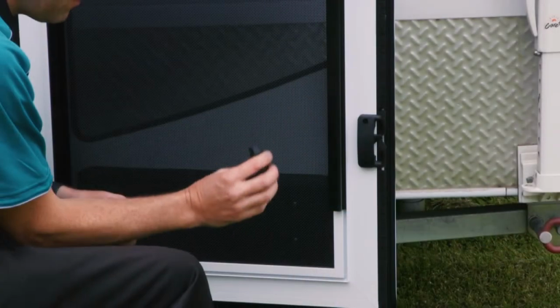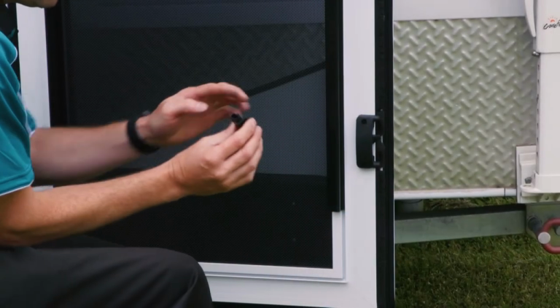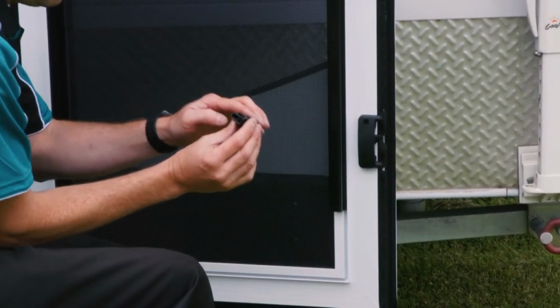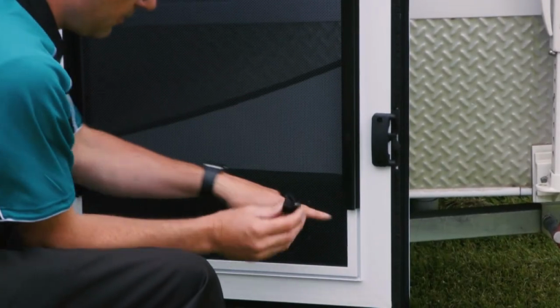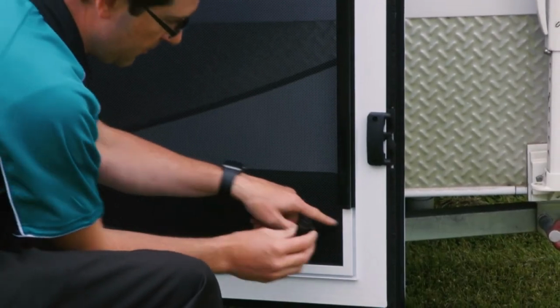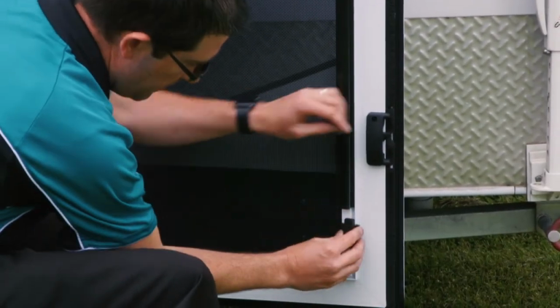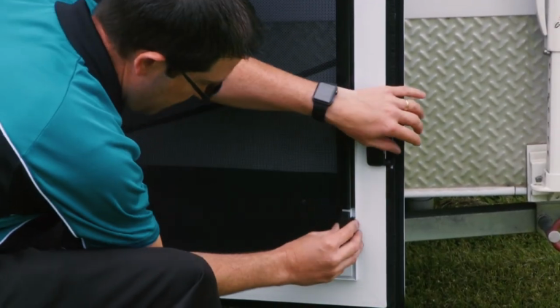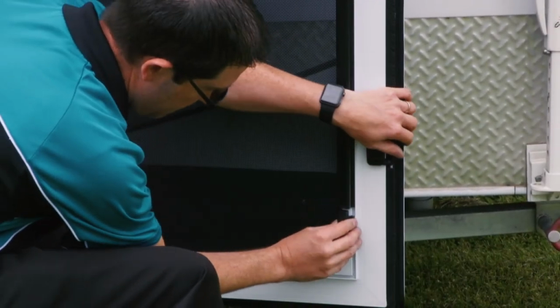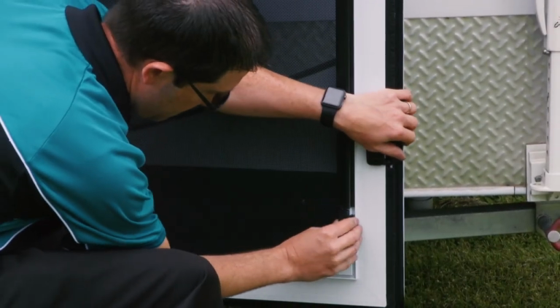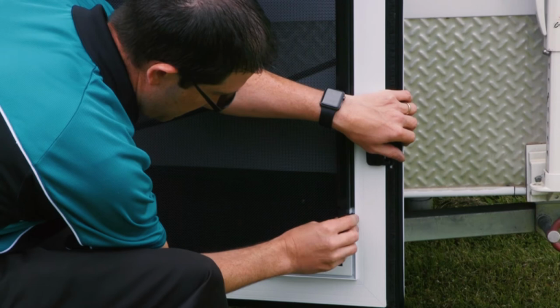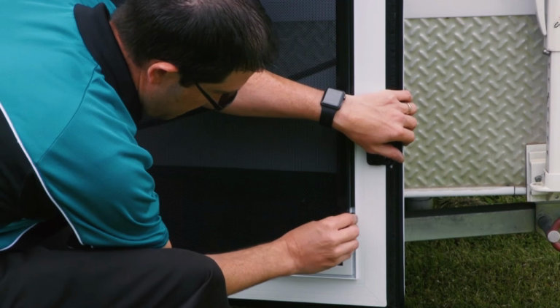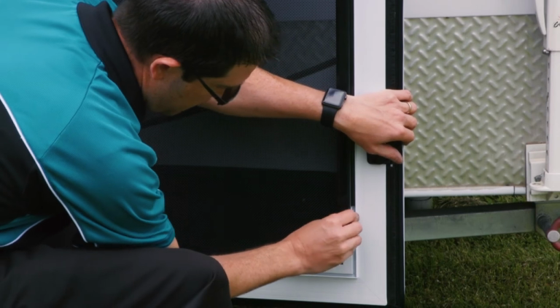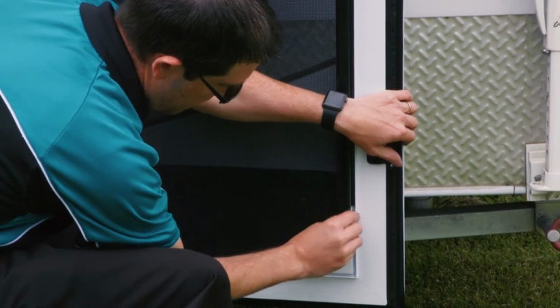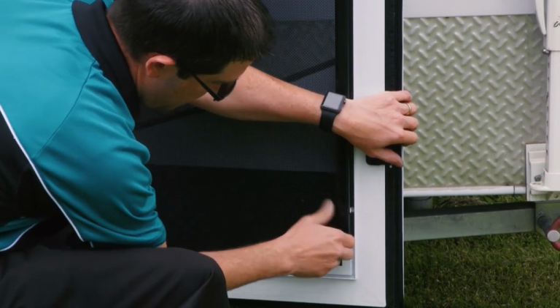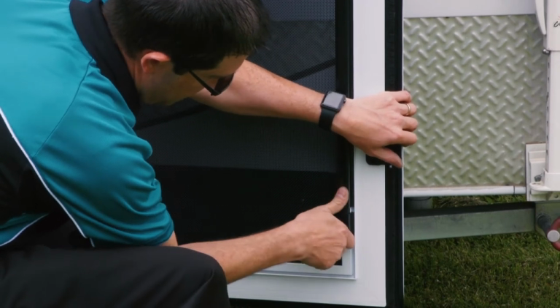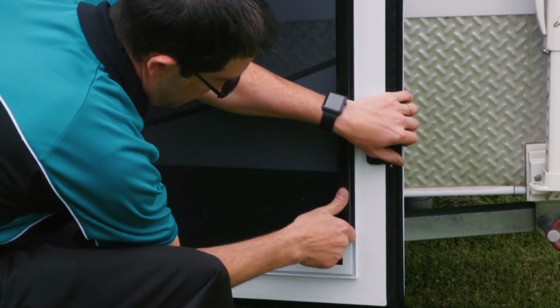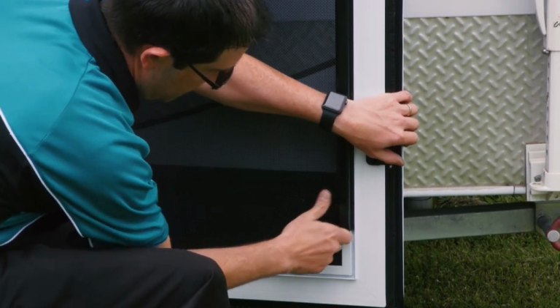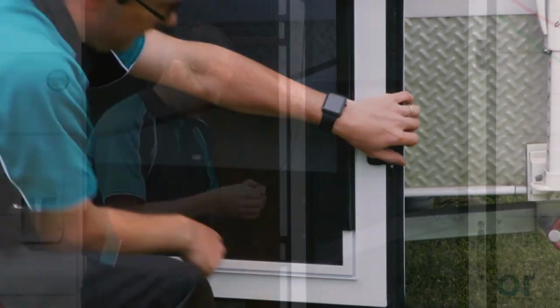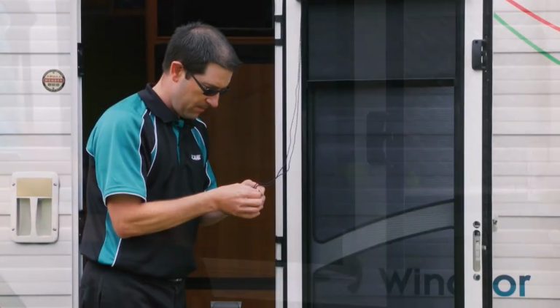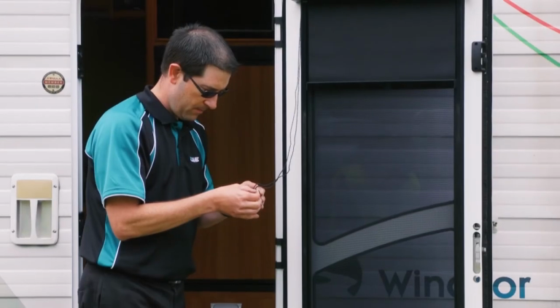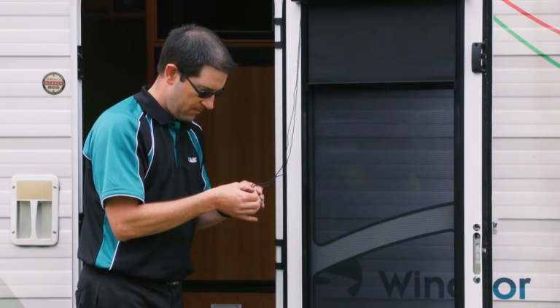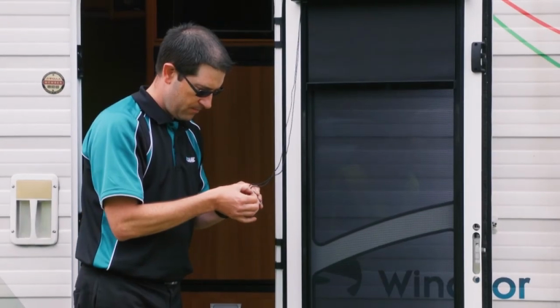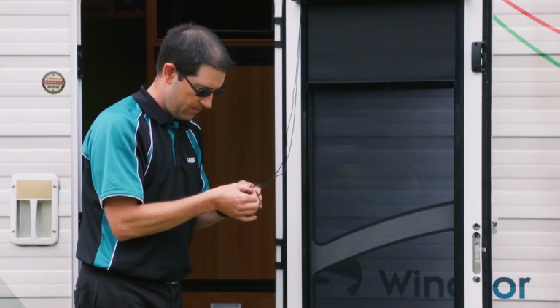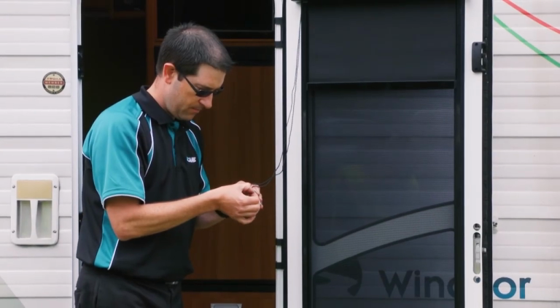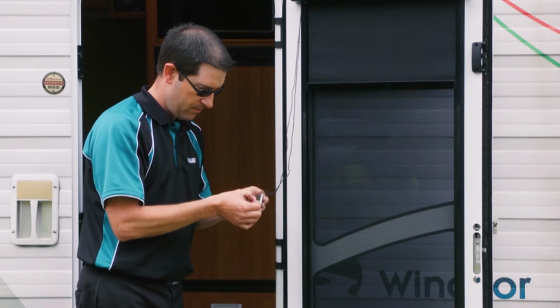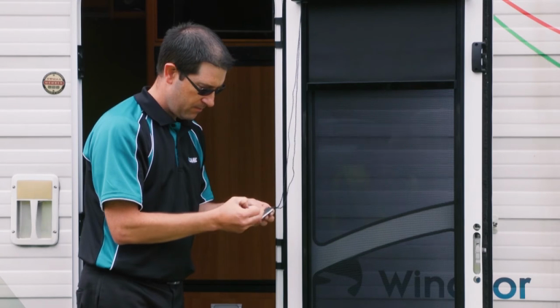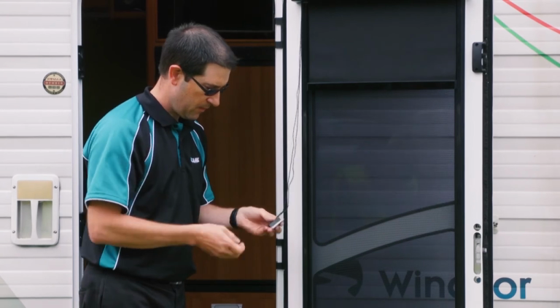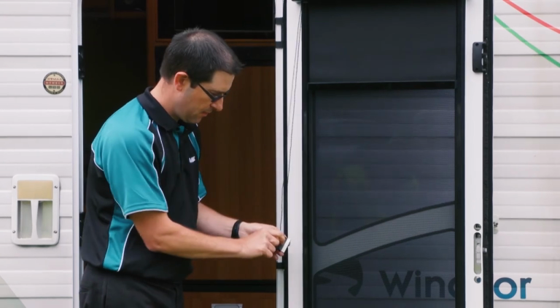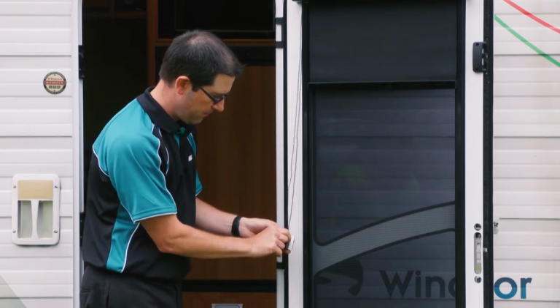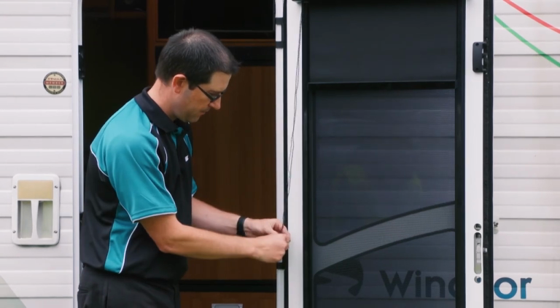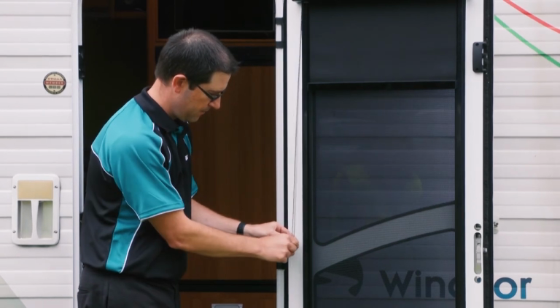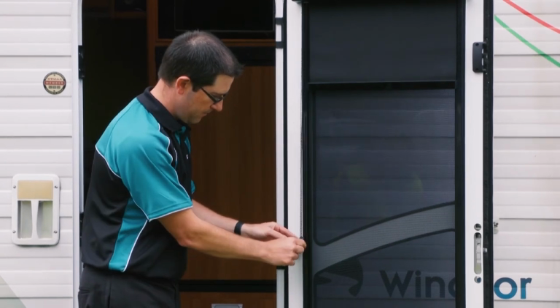Slide the side rail end caps into the lower ends of the side rails and press into the door channel for a flush fit. Remove the backing tape from the chain retainer and fix to the side rail at the desired height.